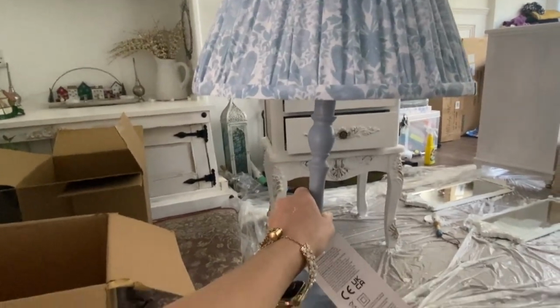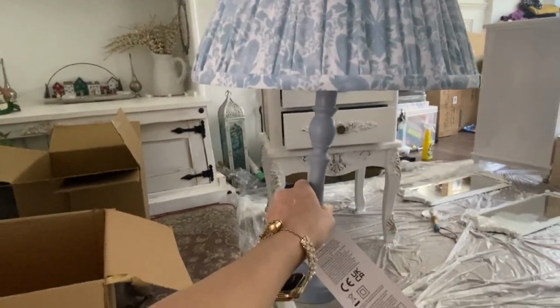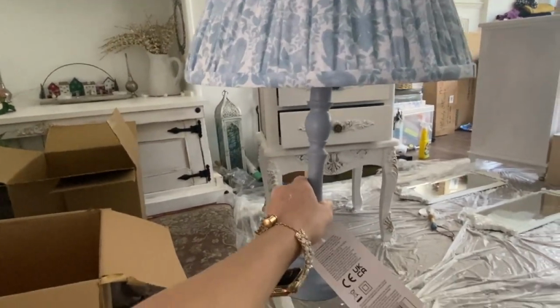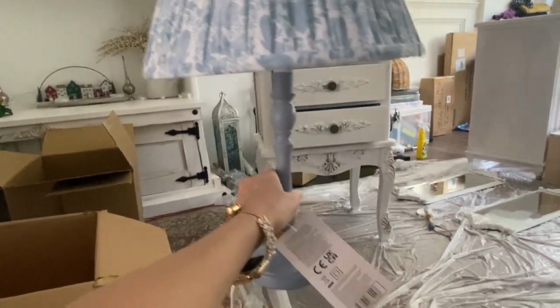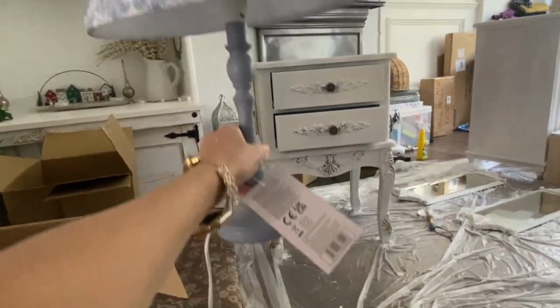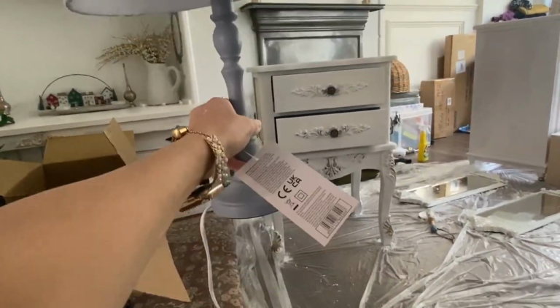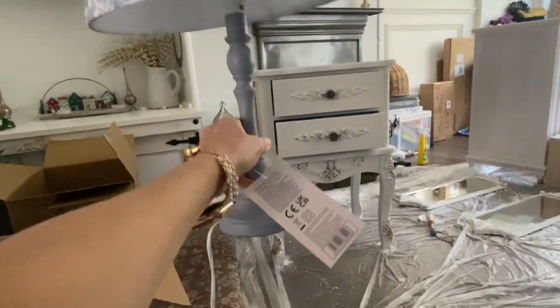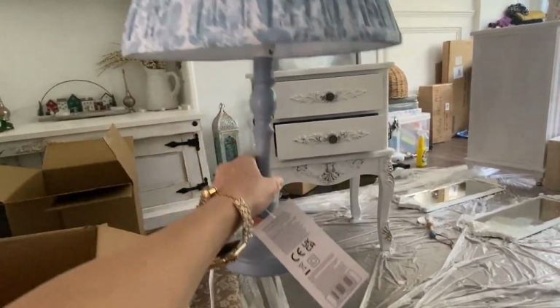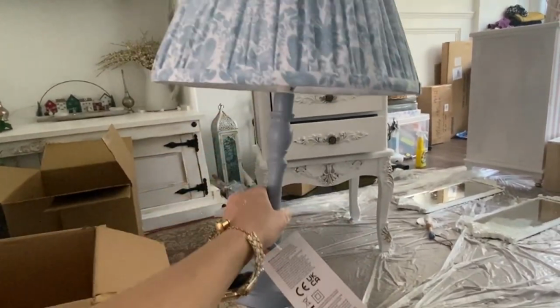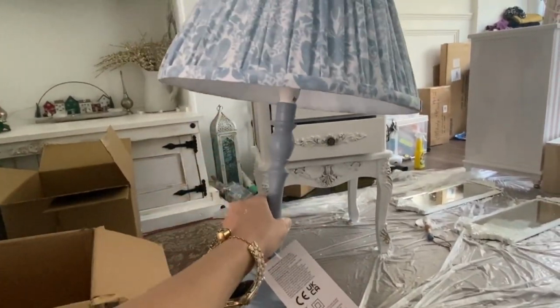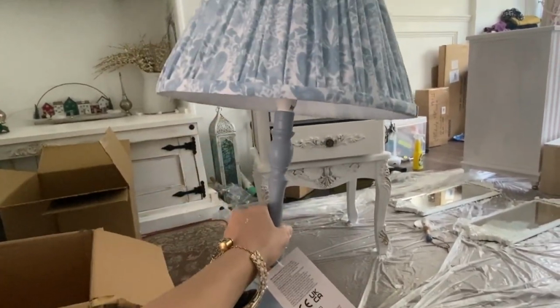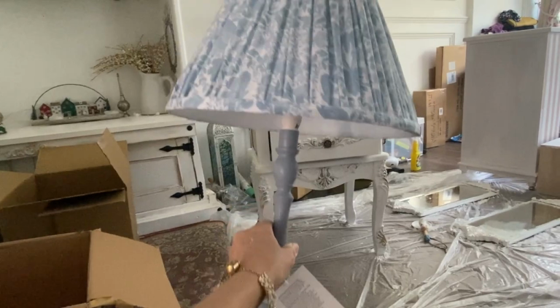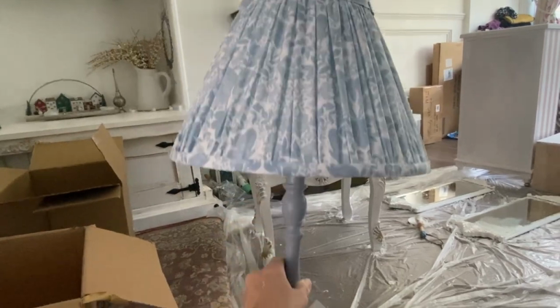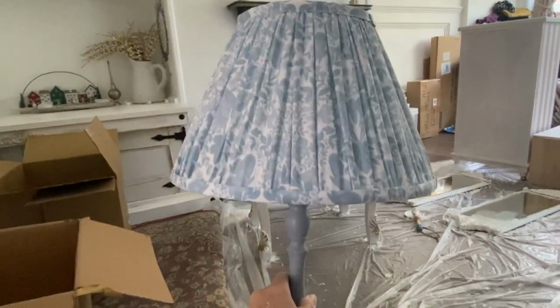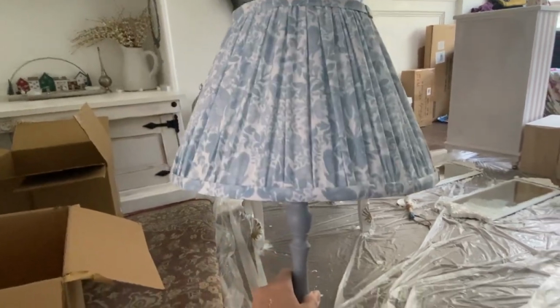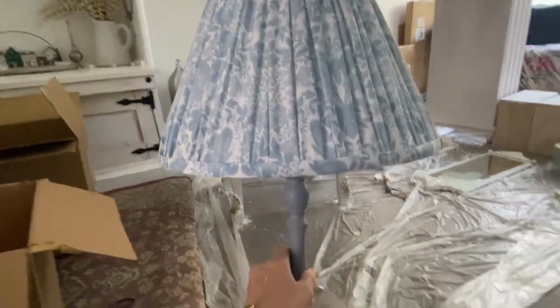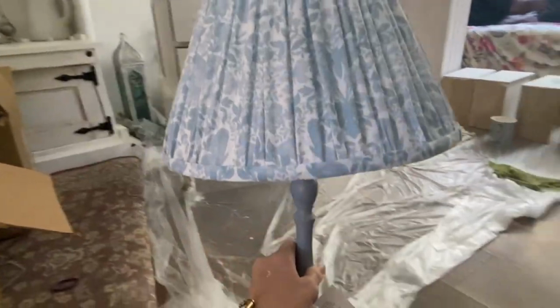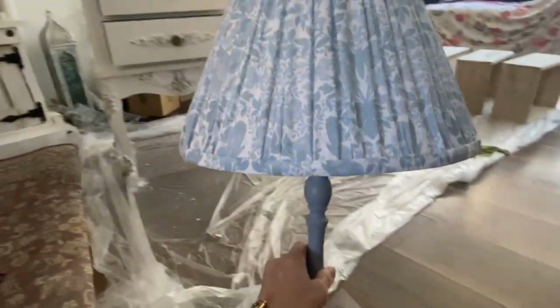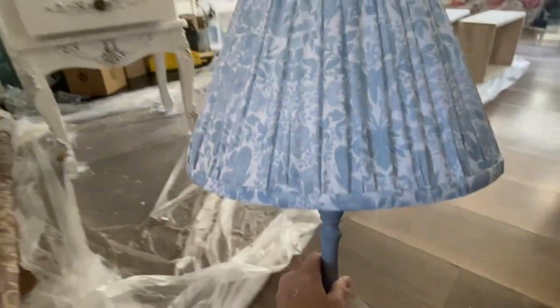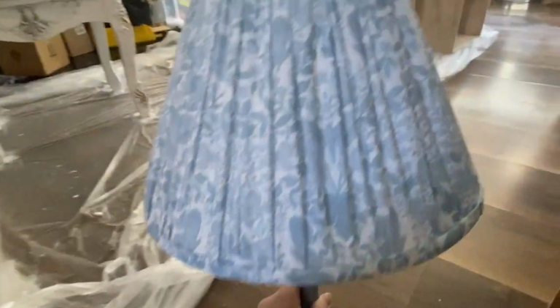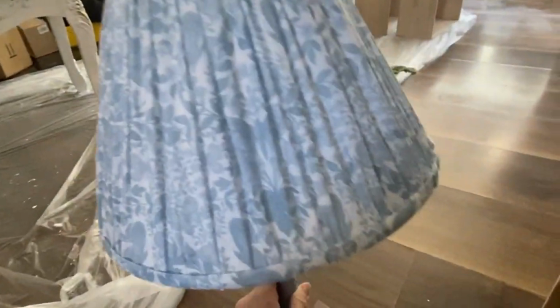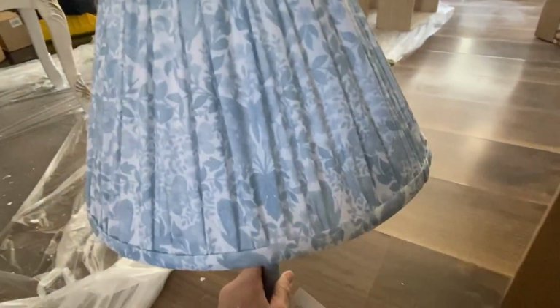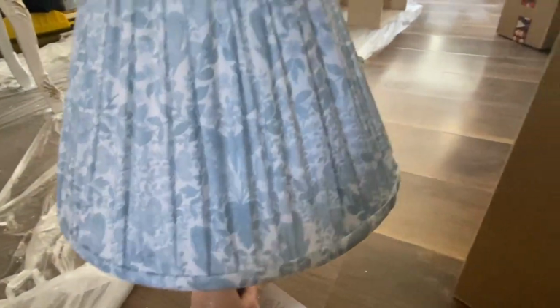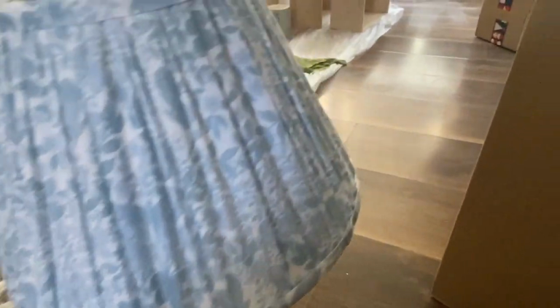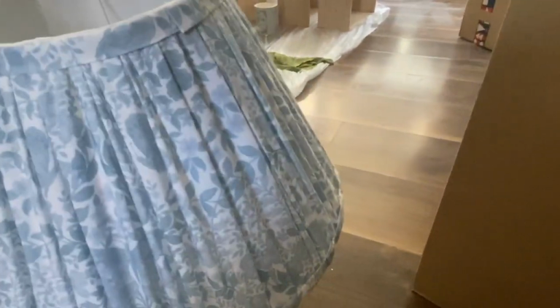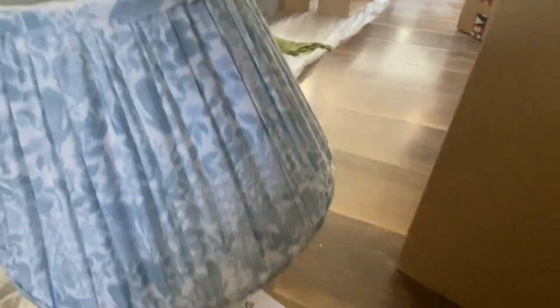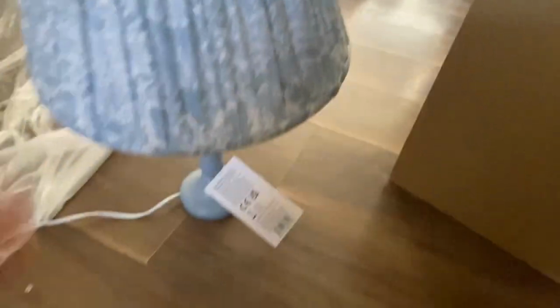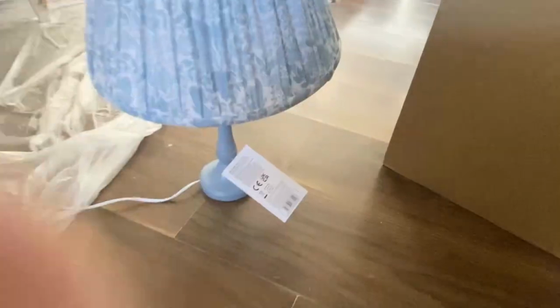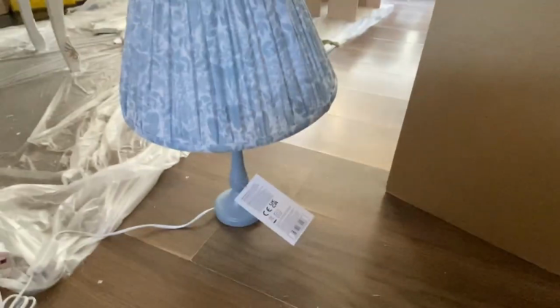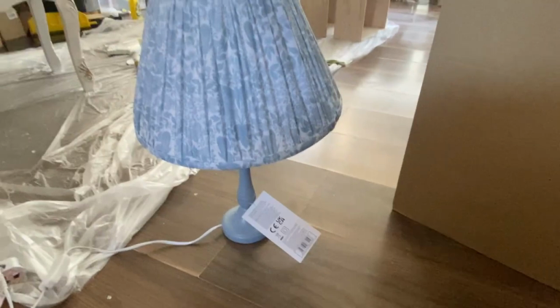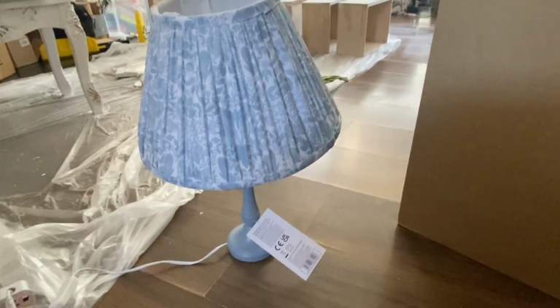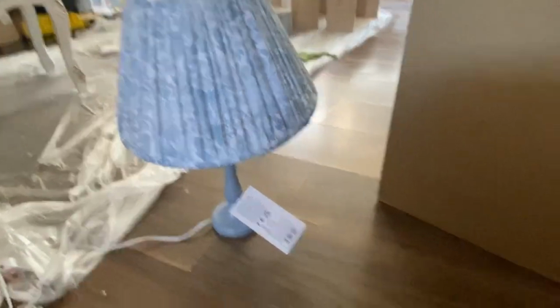I really, really like it. I'm just putting it up against the furniture and I think it's going to look really nice and stand out. Yeah, I'm happy about that purchase.